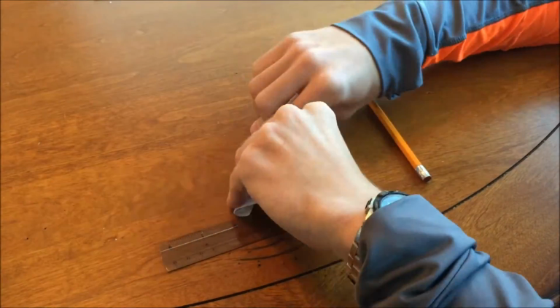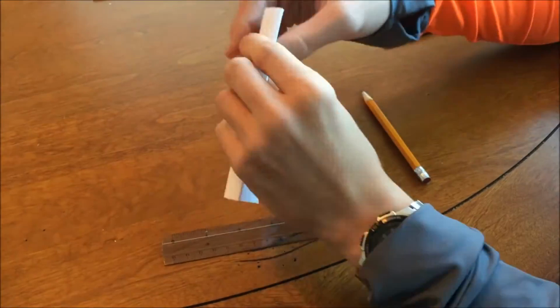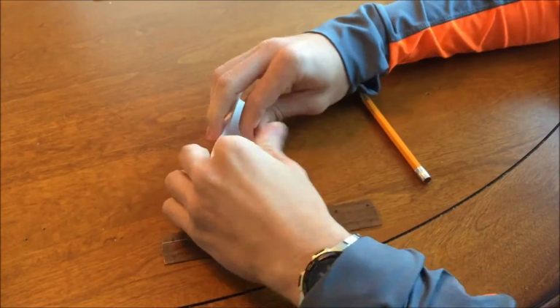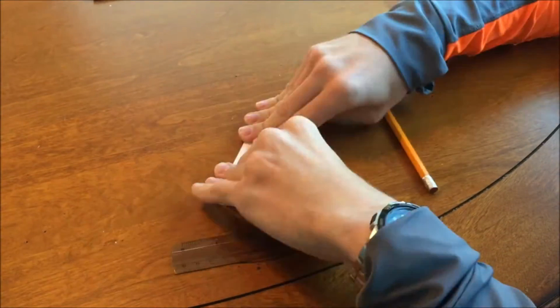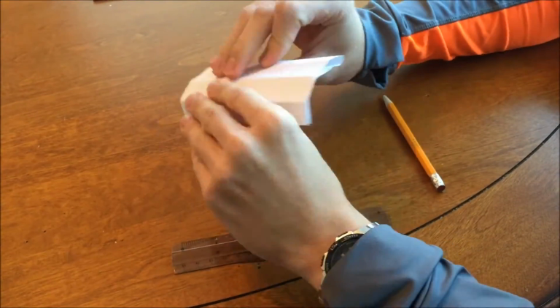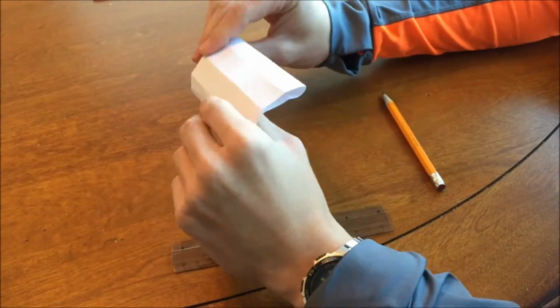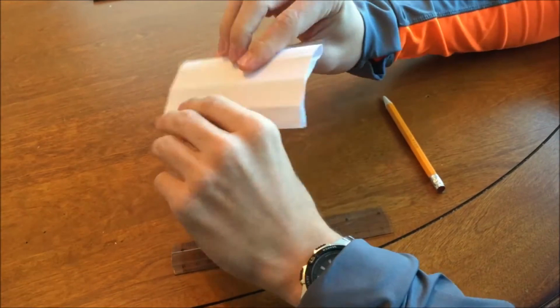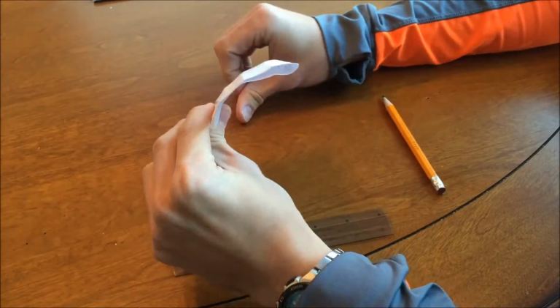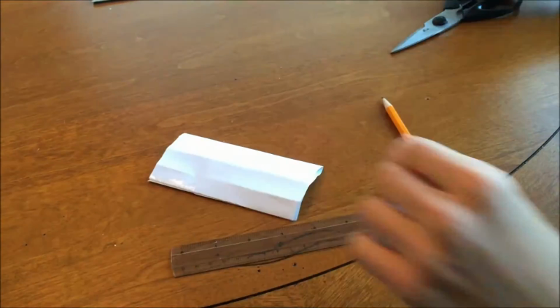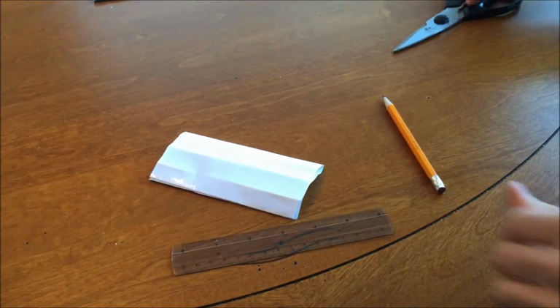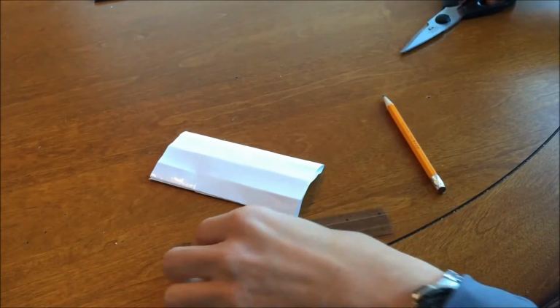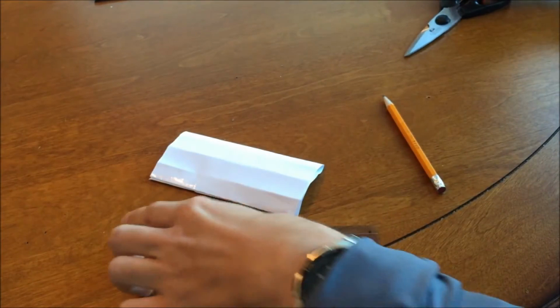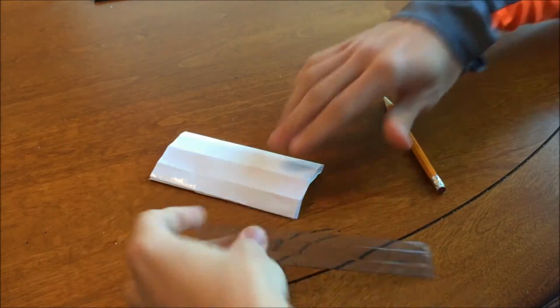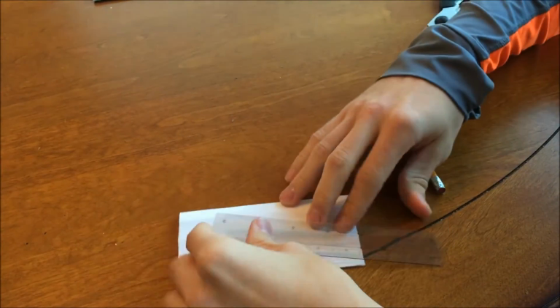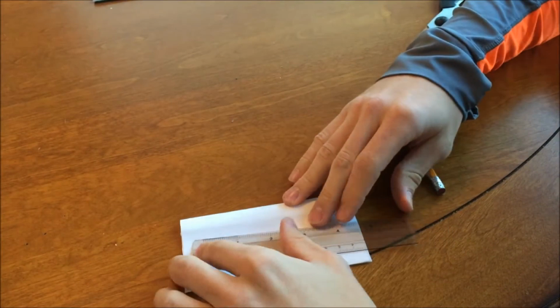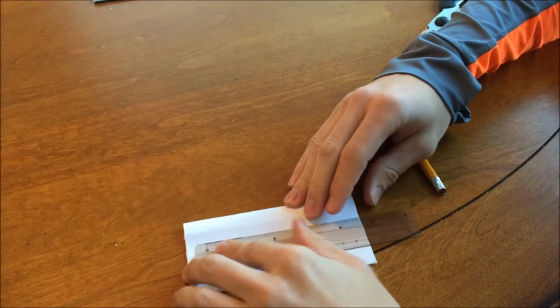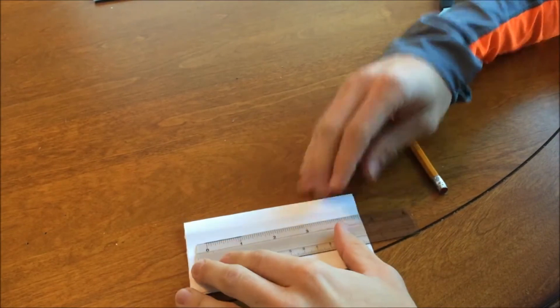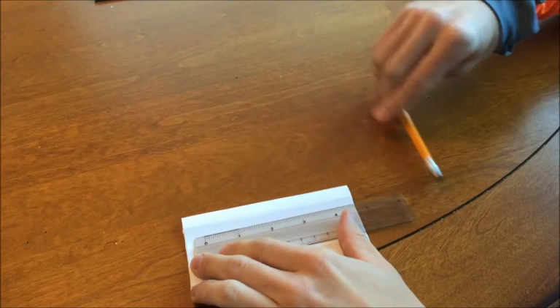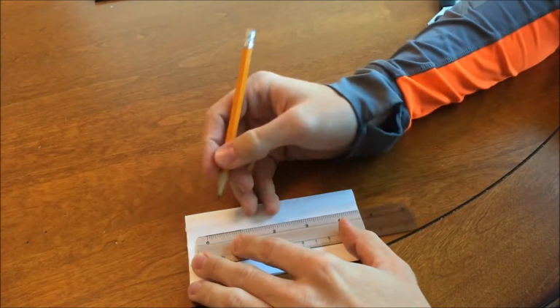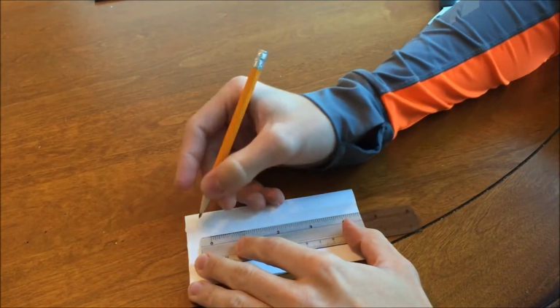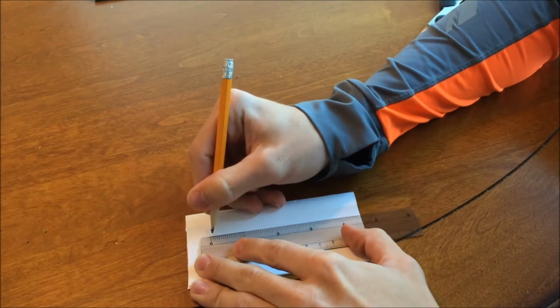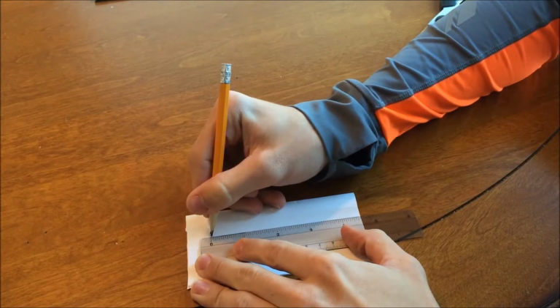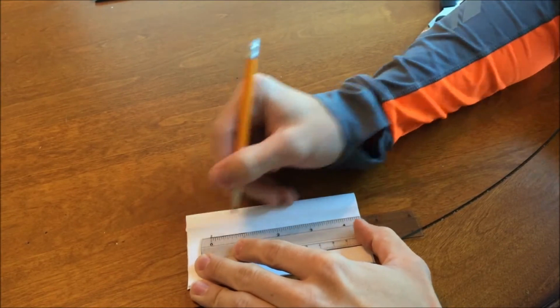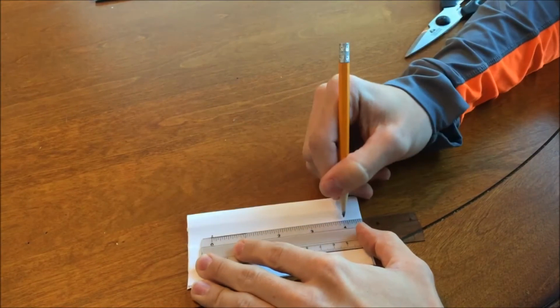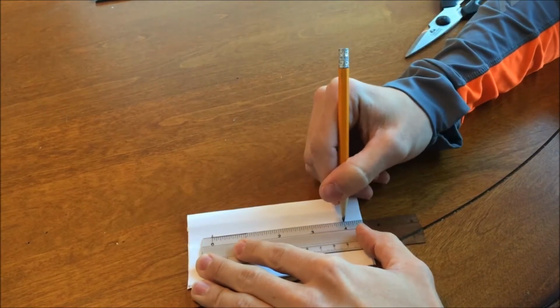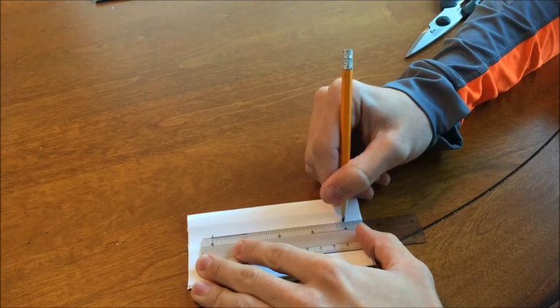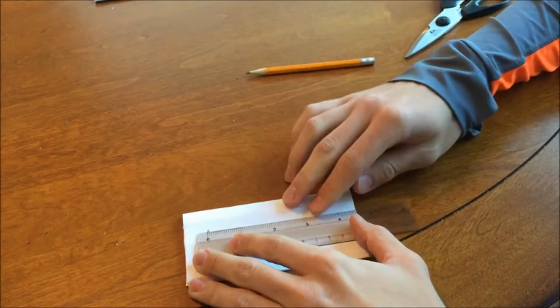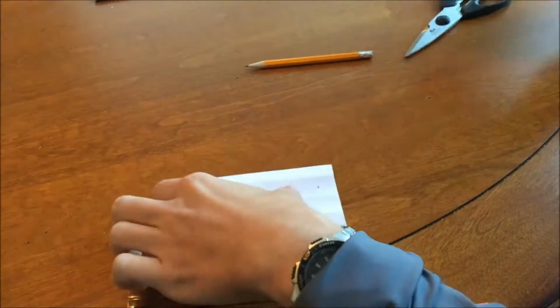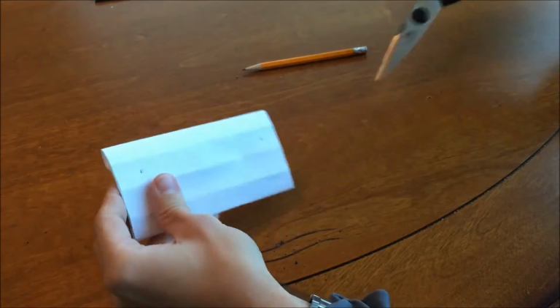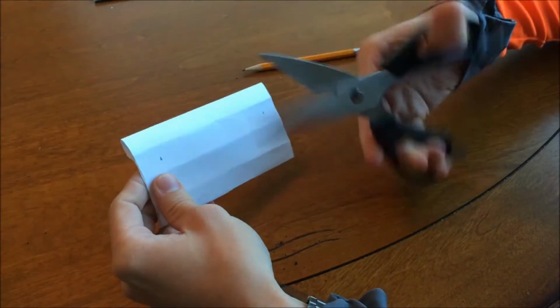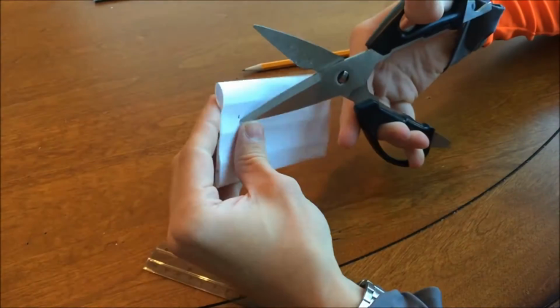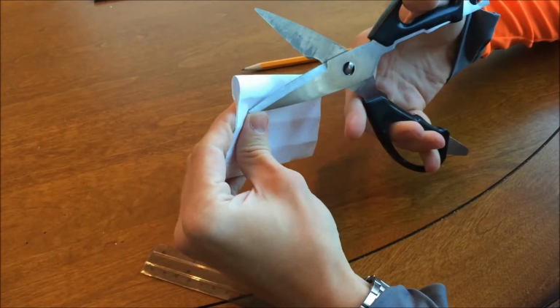The next step is to fold the airfoil into the desired shape. Once the airfoil is formed, take the ruler and measure out two hole placements 4 inches apart. Next, use a hole punch and place the holes in the airfoil.